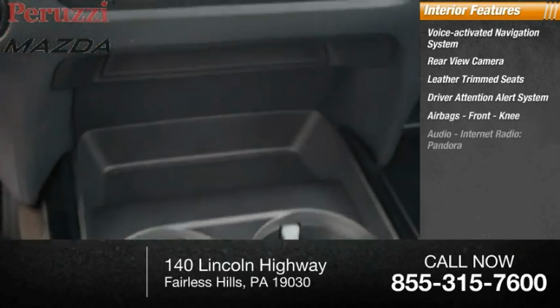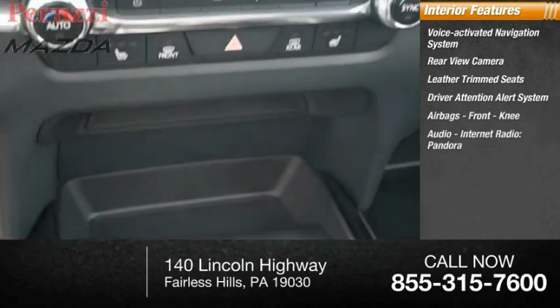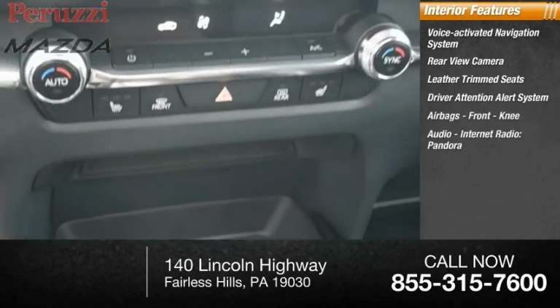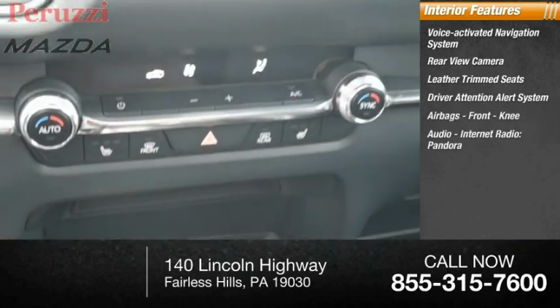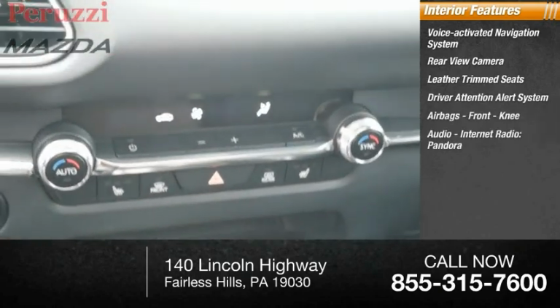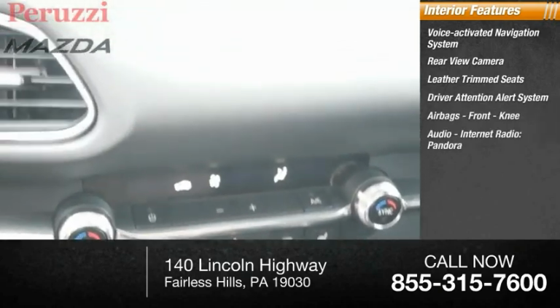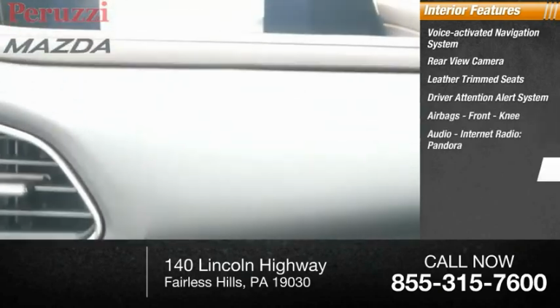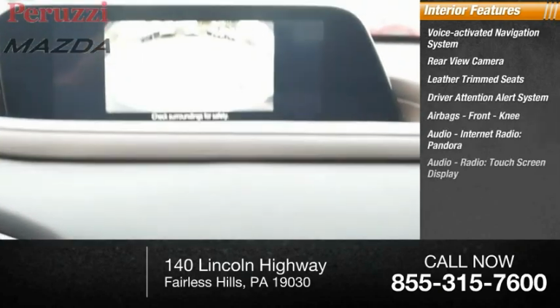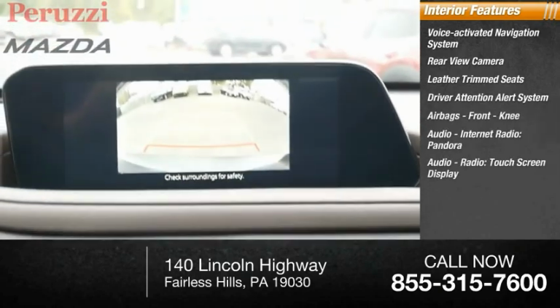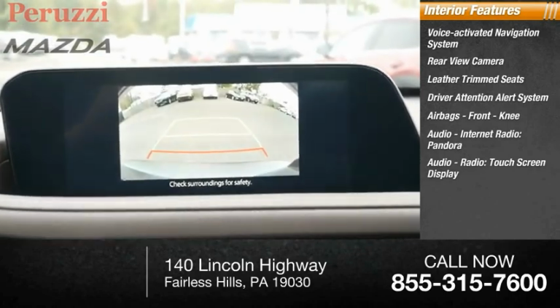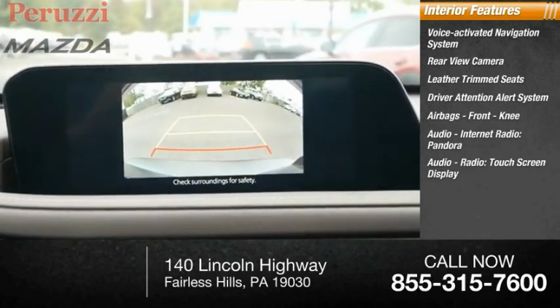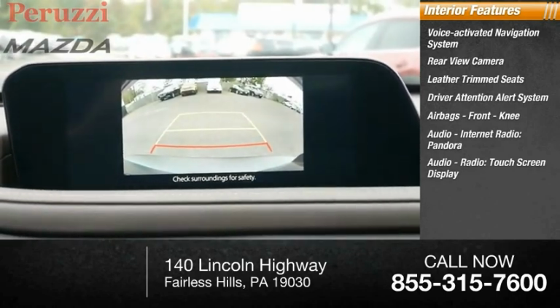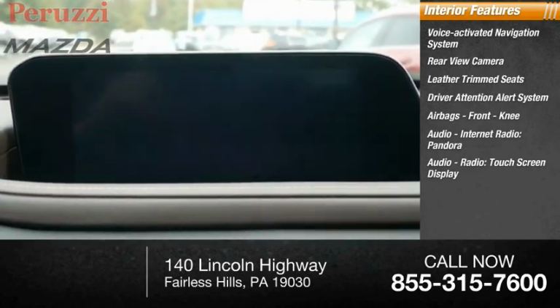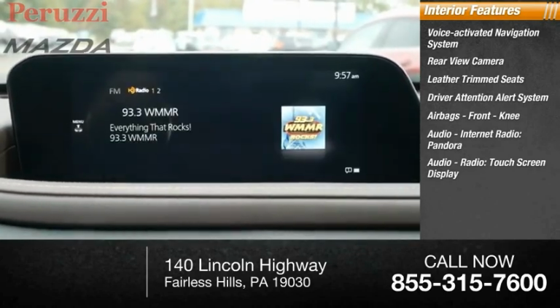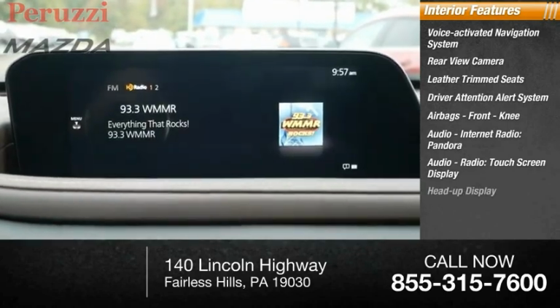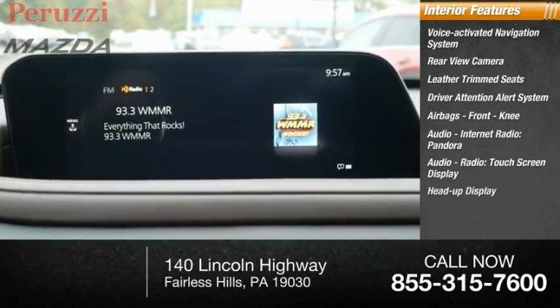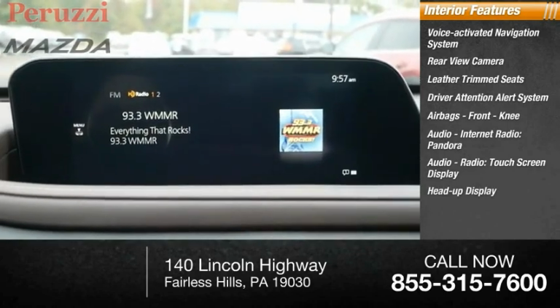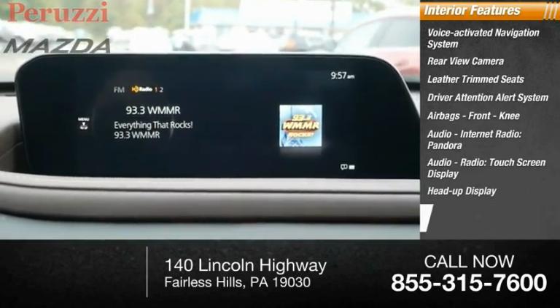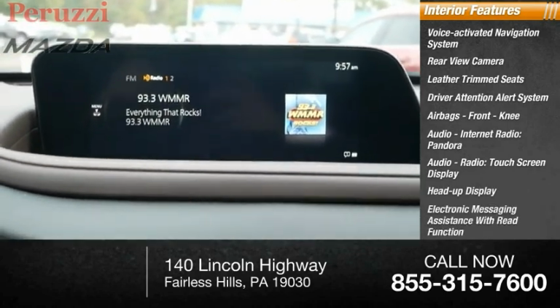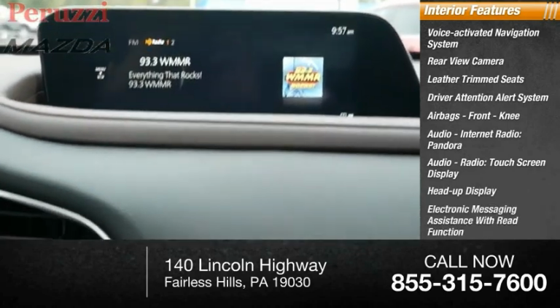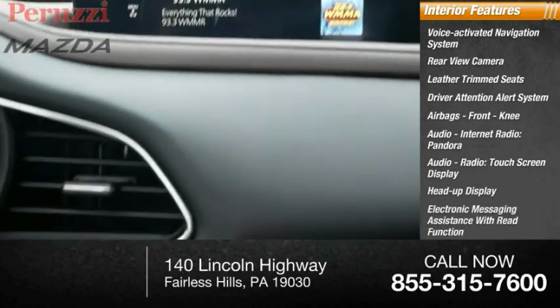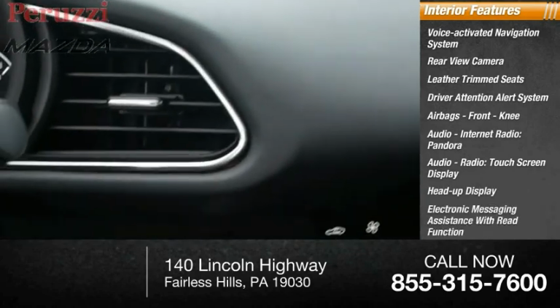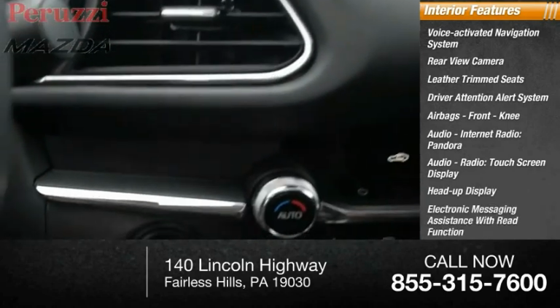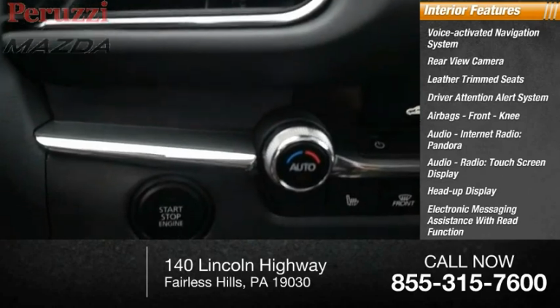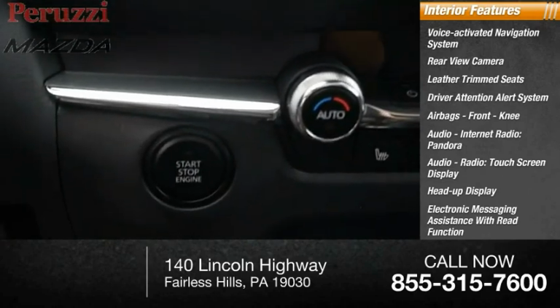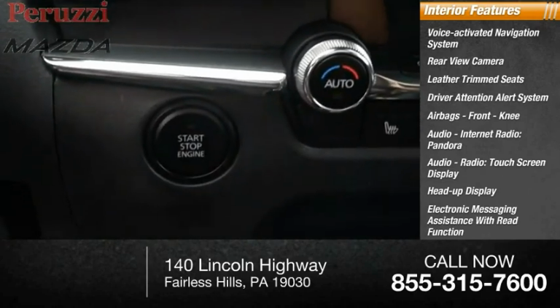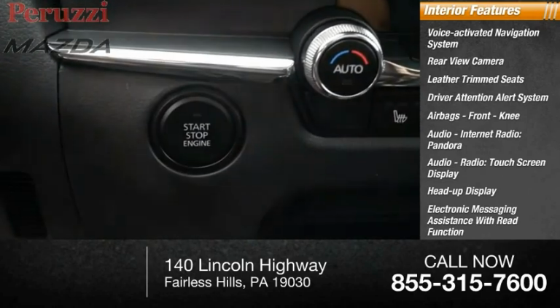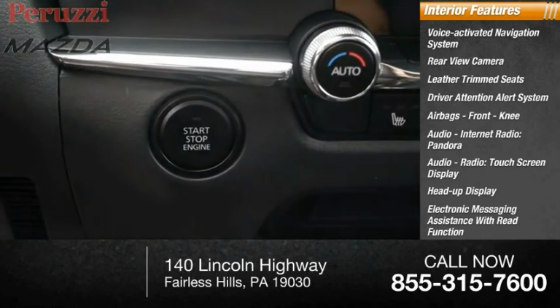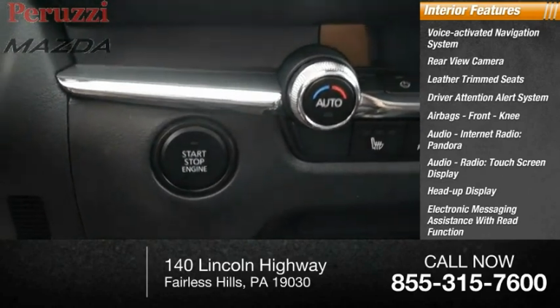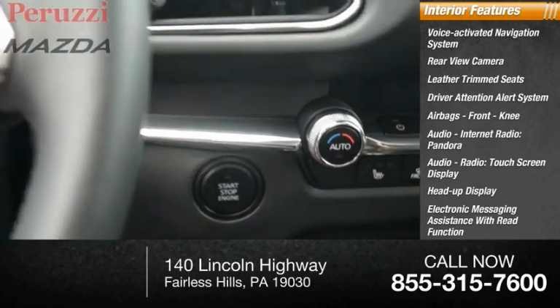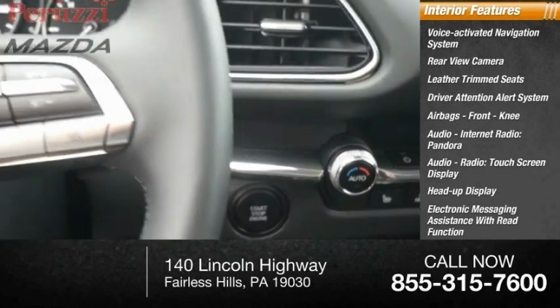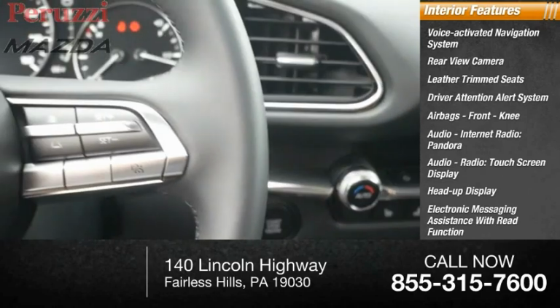Additional features include audio, internet radio, Pandora, audio radio, touchscreen display, heads up display, electronic messaging assistance with read function, and electronic messaging assistance with voice recognition.